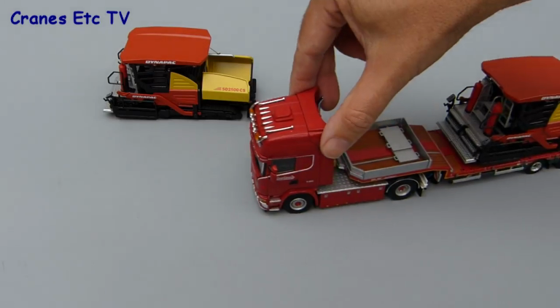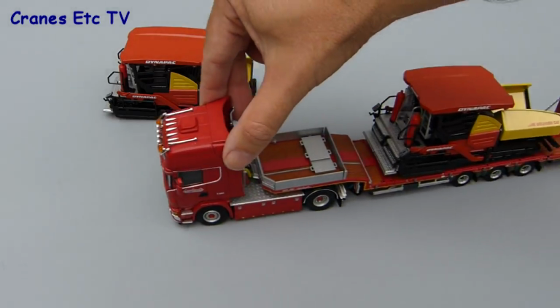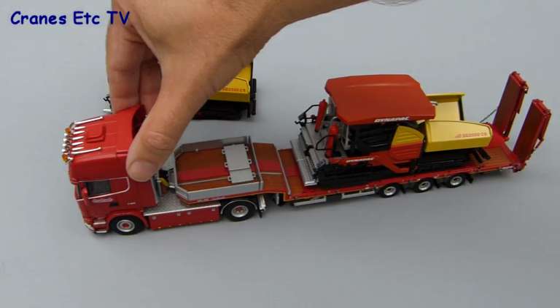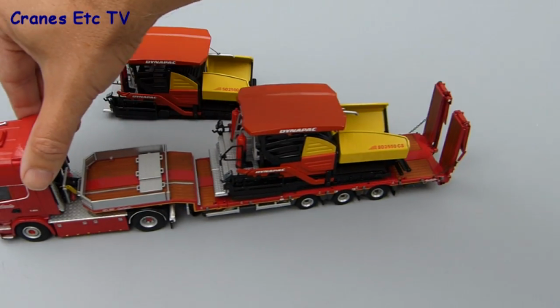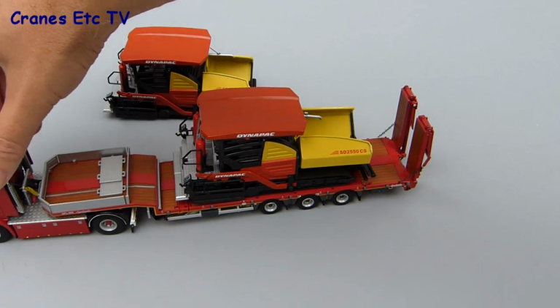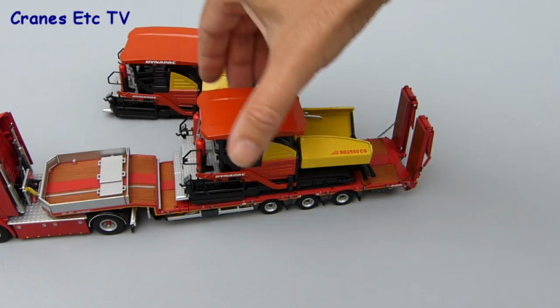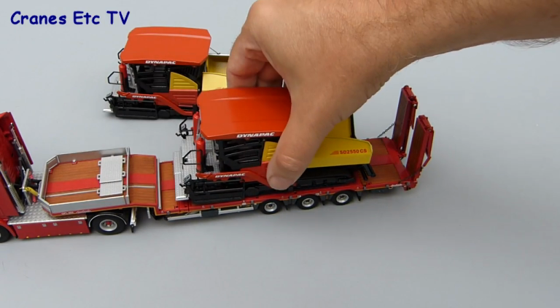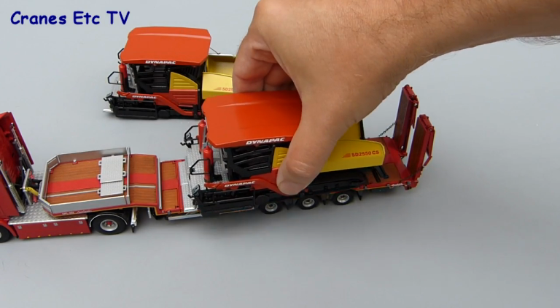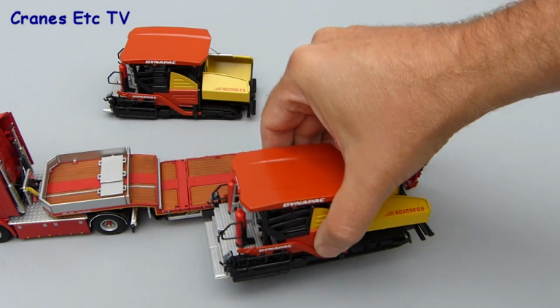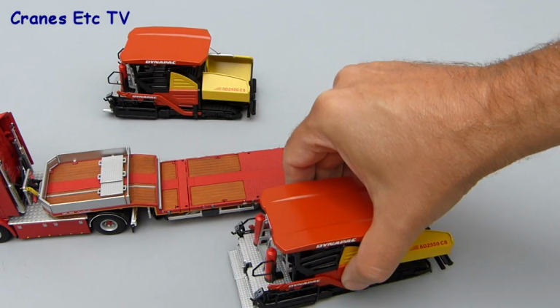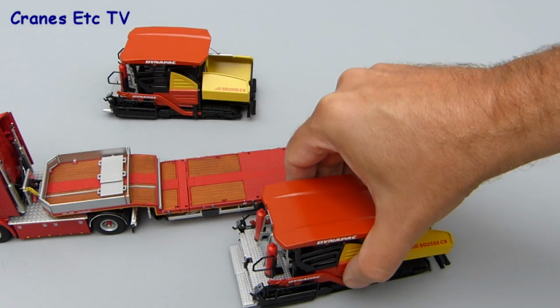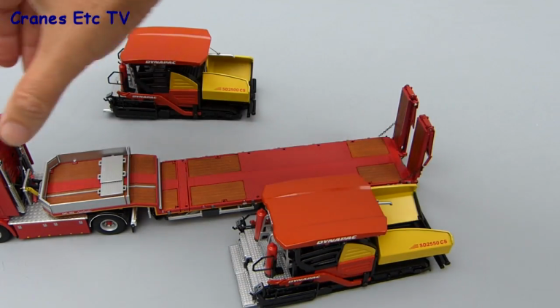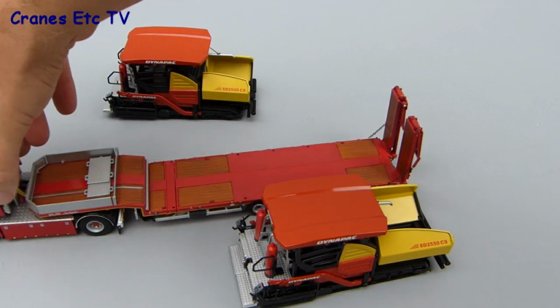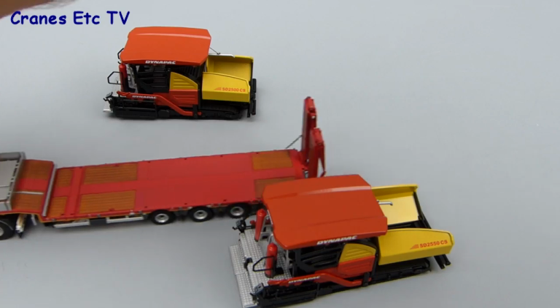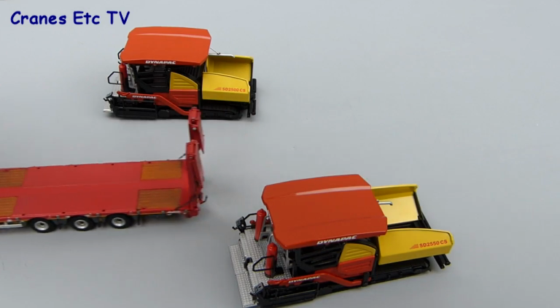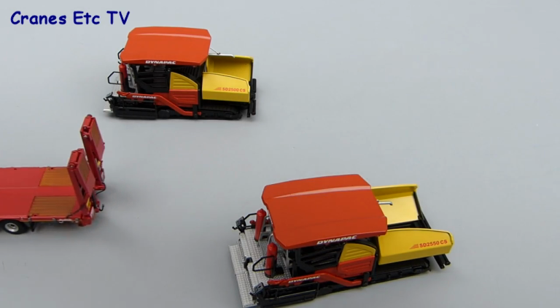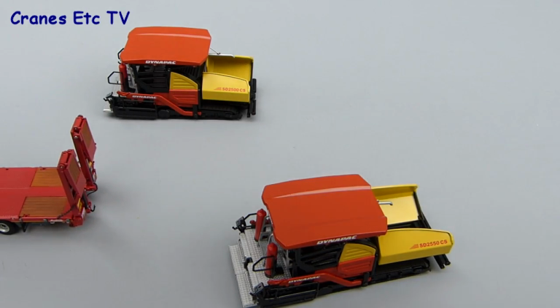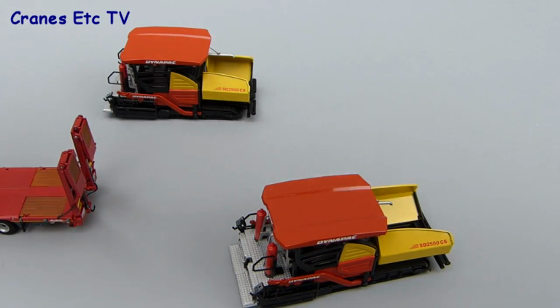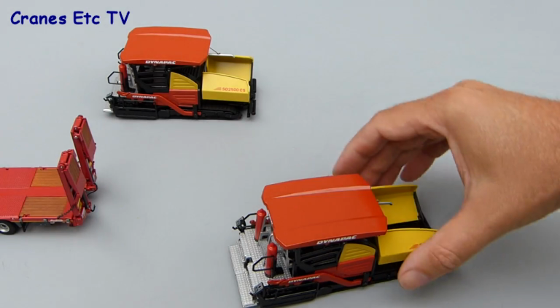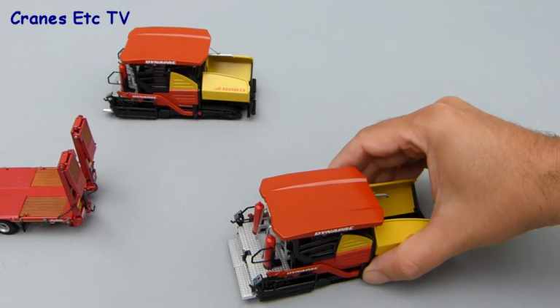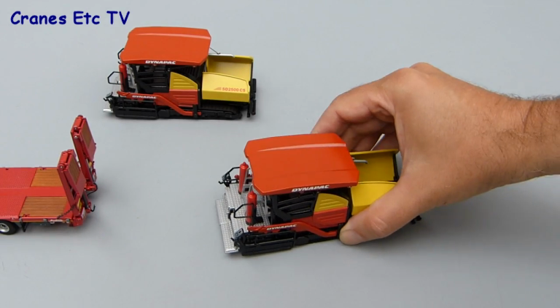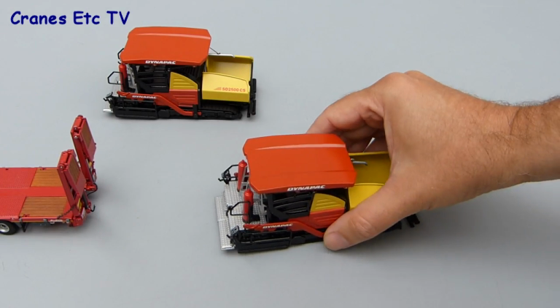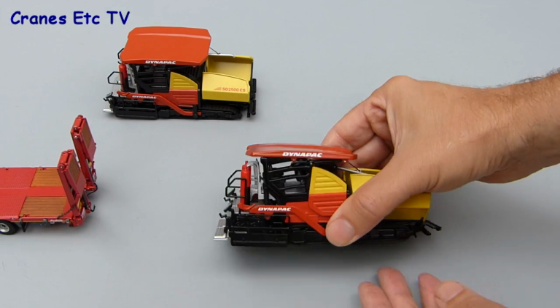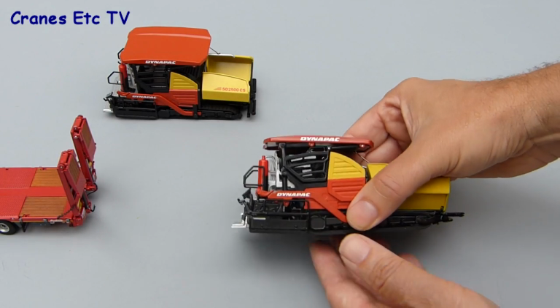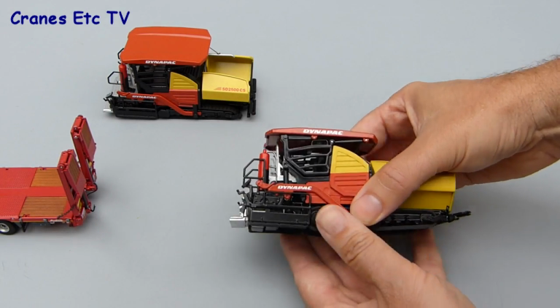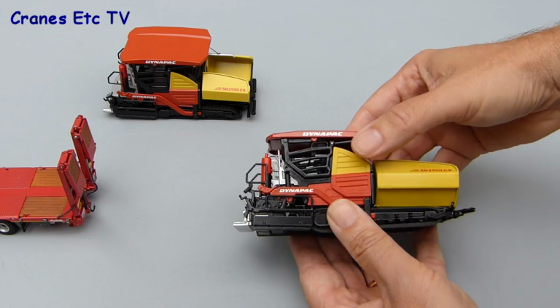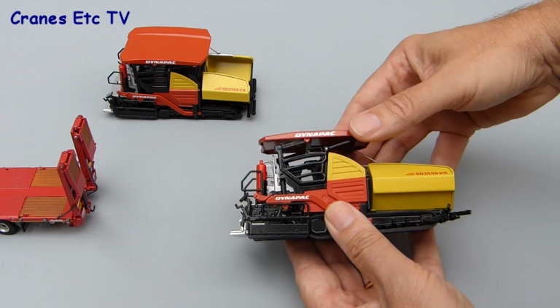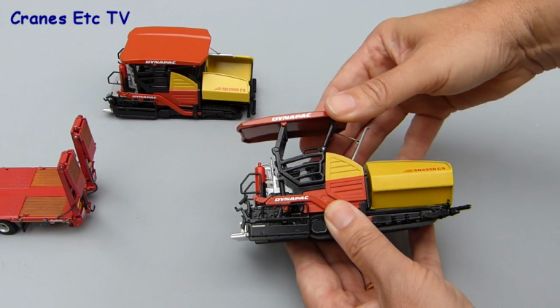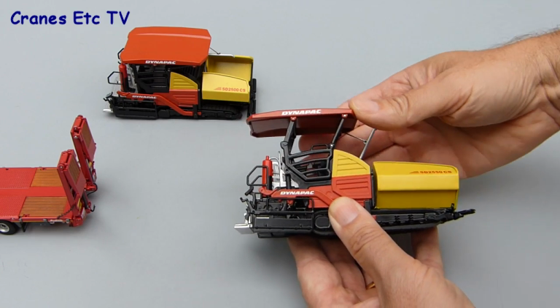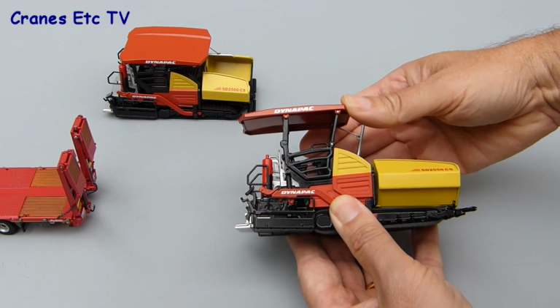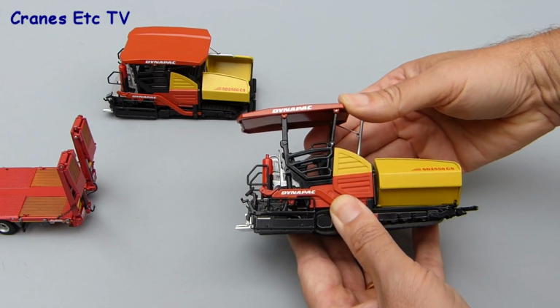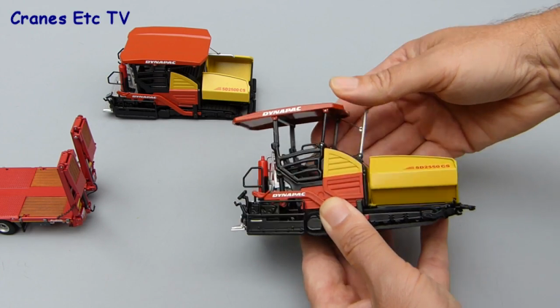Like the real machine, we'll start by delivering the model to the job site — in this case the test track. The first thing to note is that the model folds up small for transport: the hopper sides fold in, and the canopy roof and exhaust fold flat to lower the headroom. With the roof up we can go to work and try the model out on the test track.